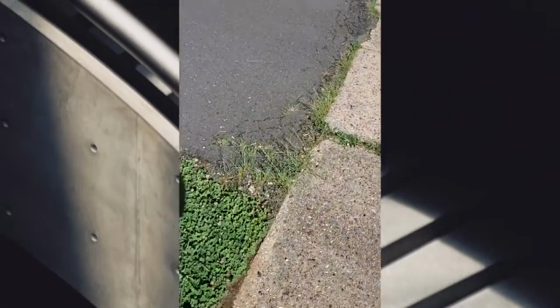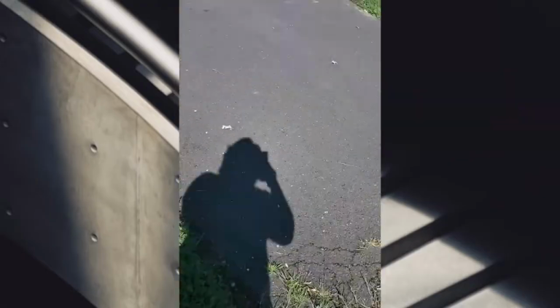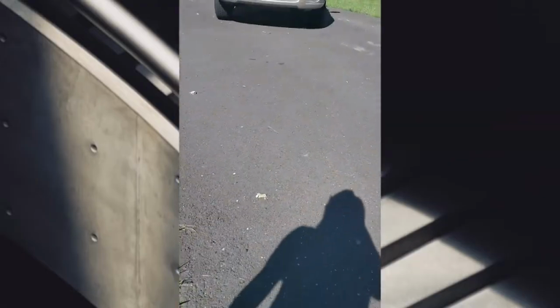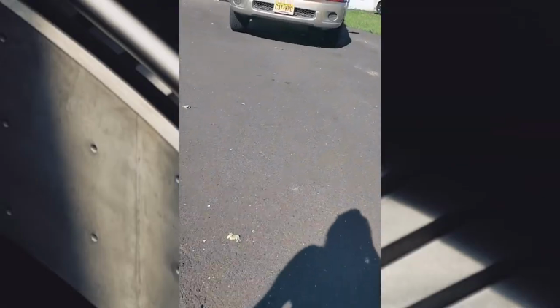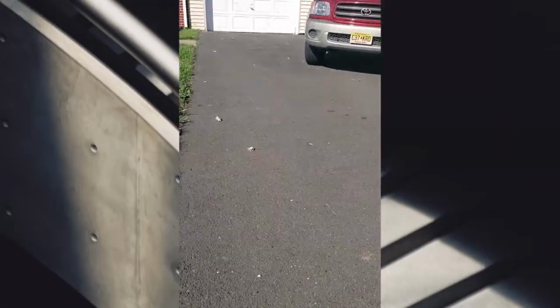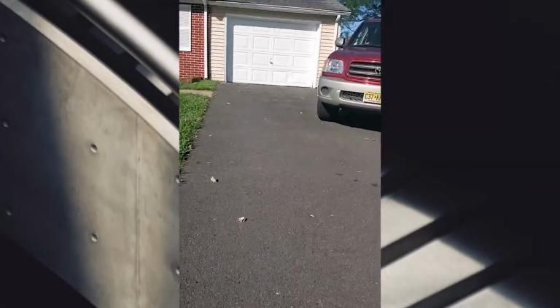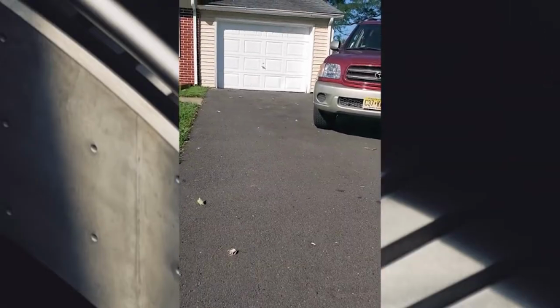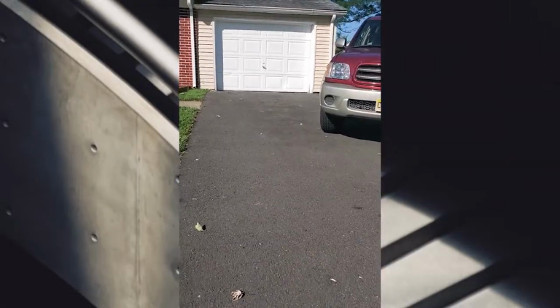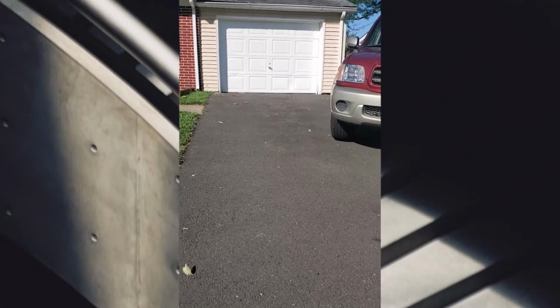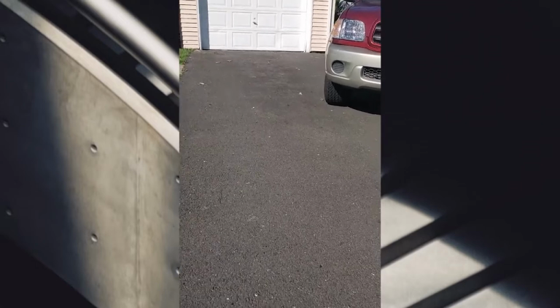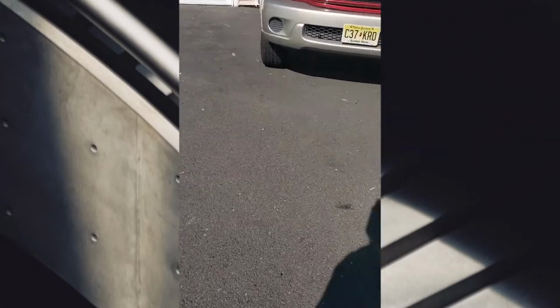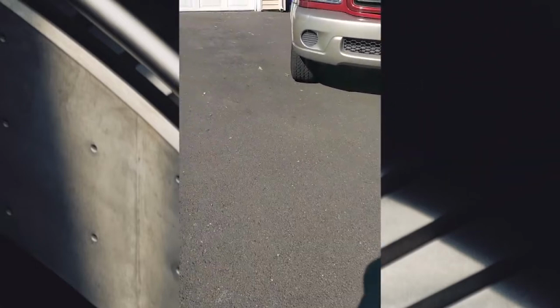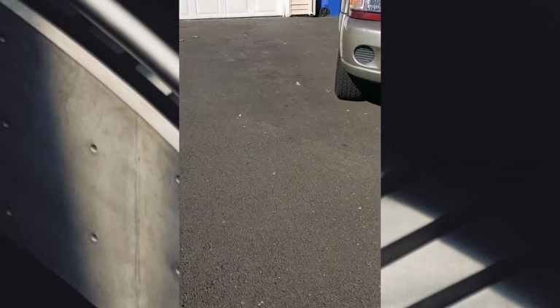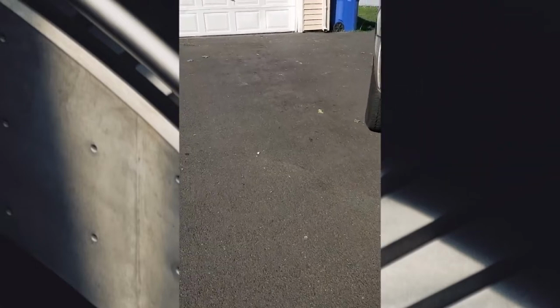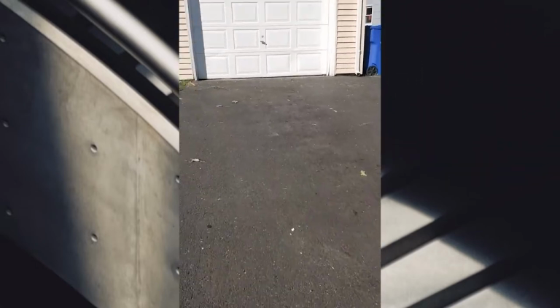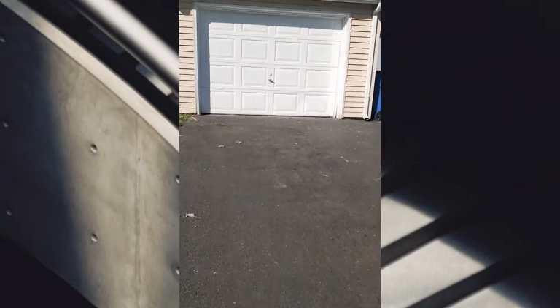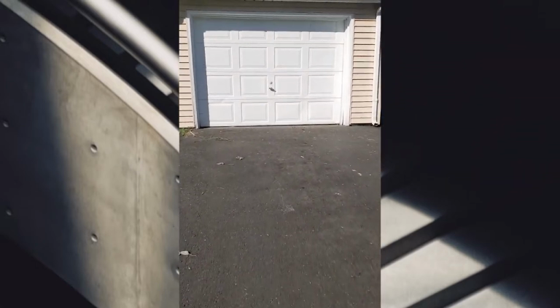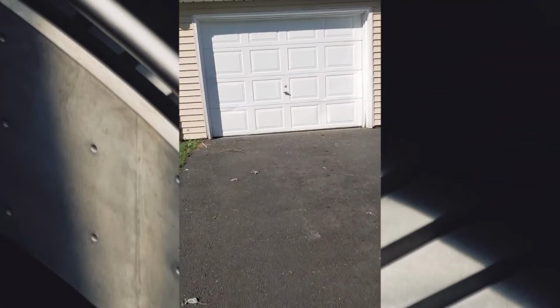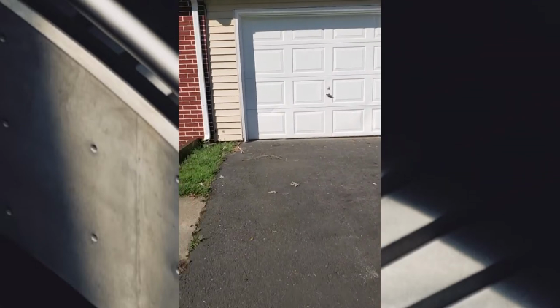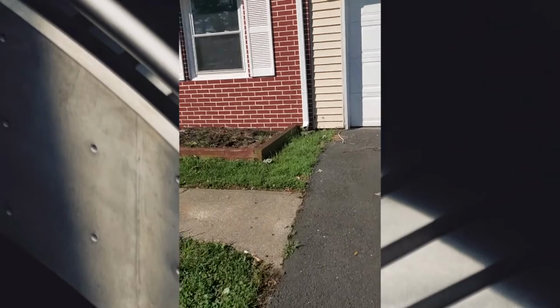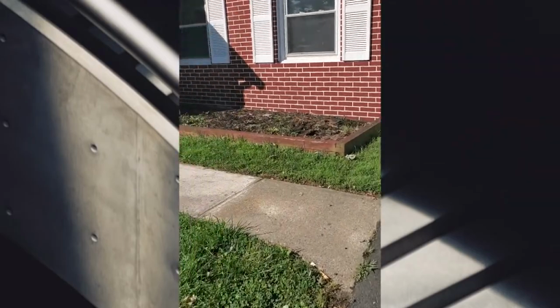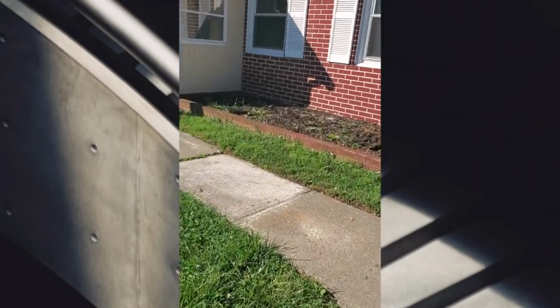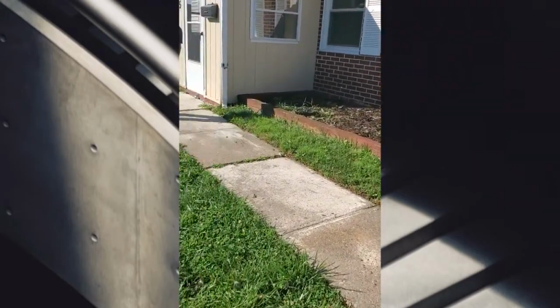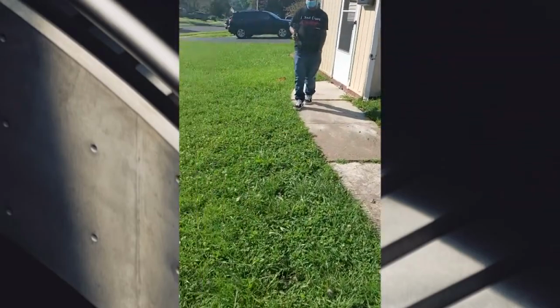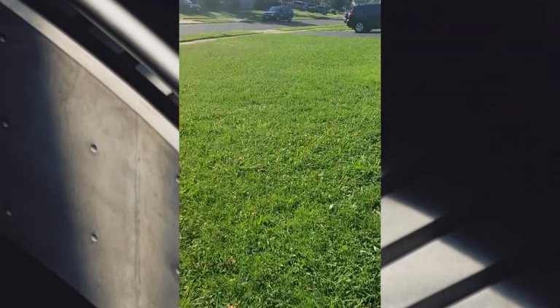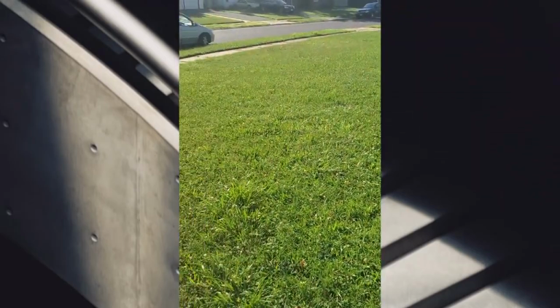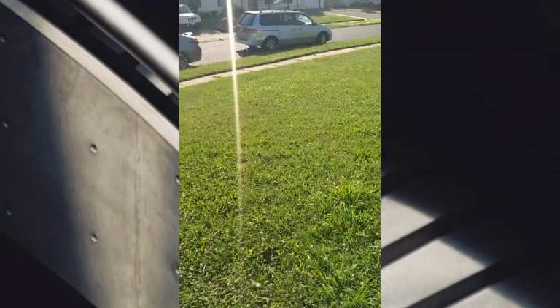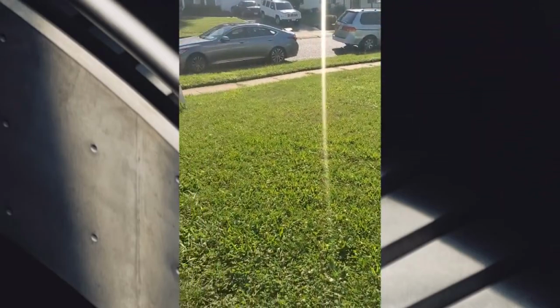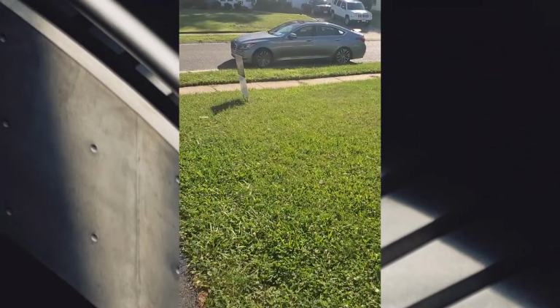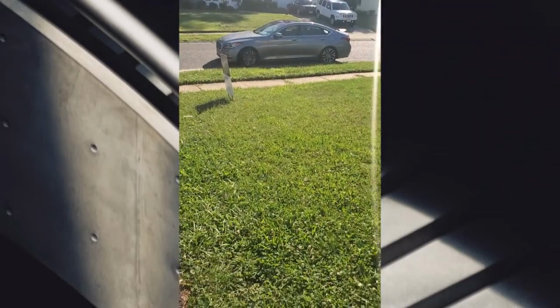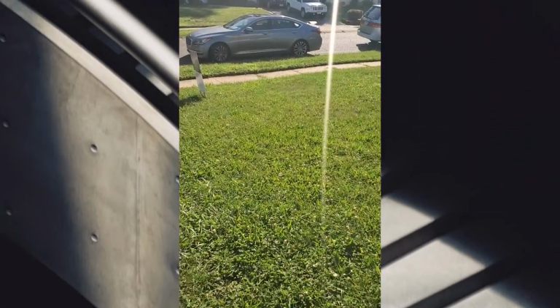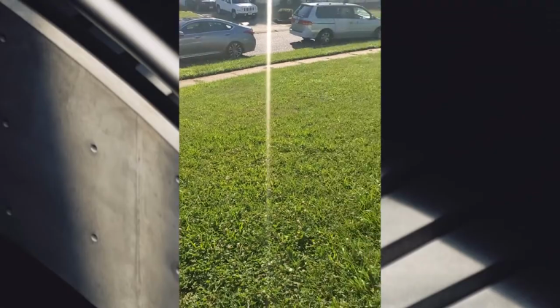This is the driveway and it looks like it could fit multiple cars in it. That's the garage. It's the front little yard thing. And that's God's car.